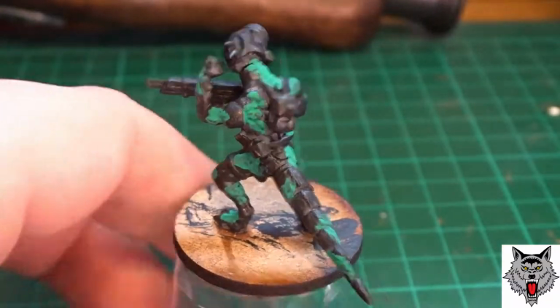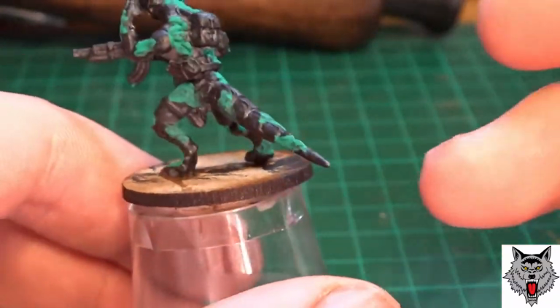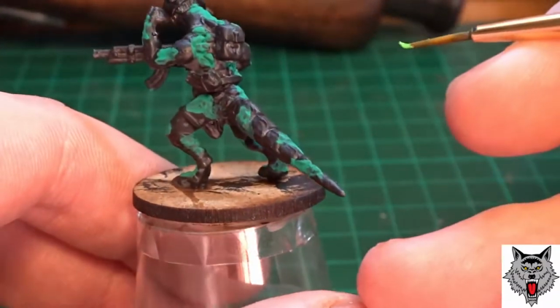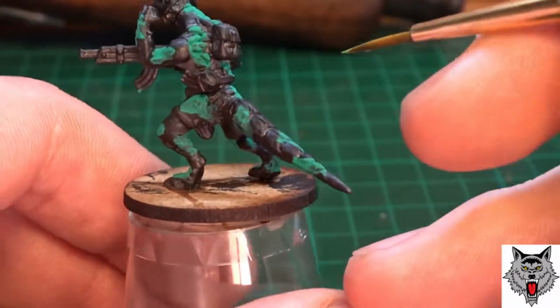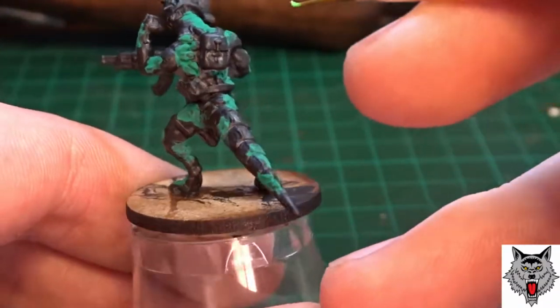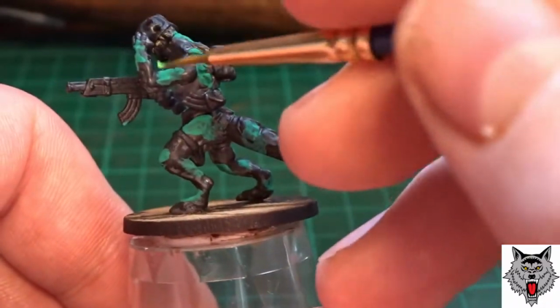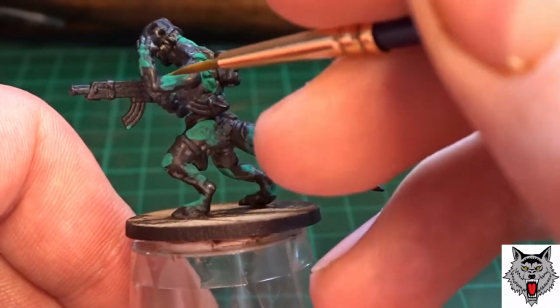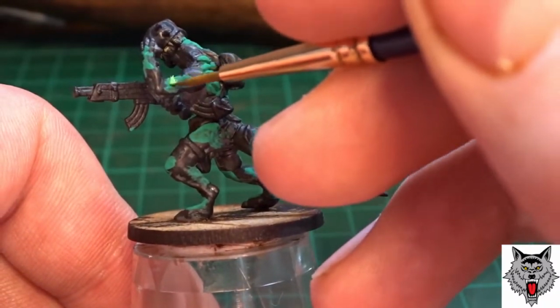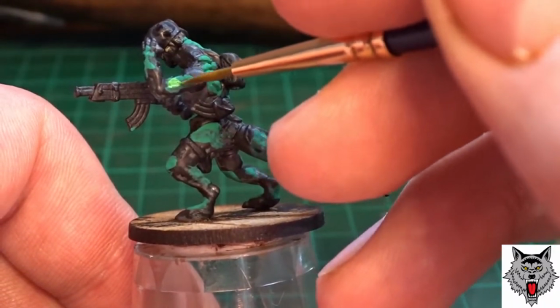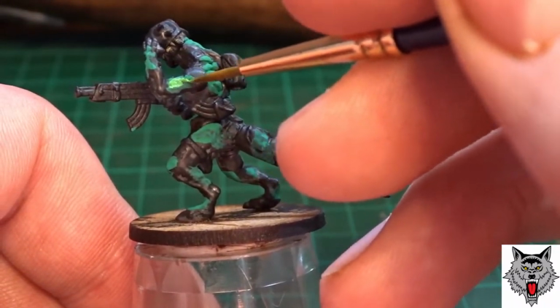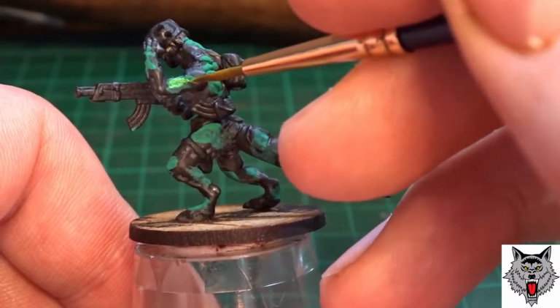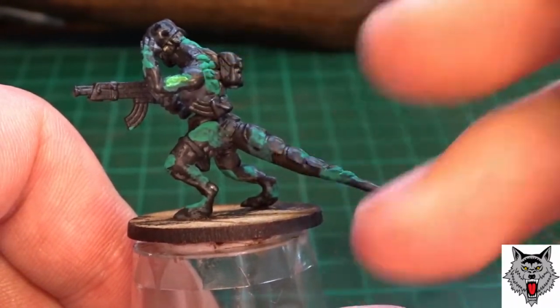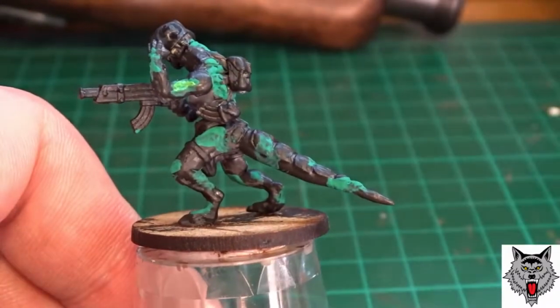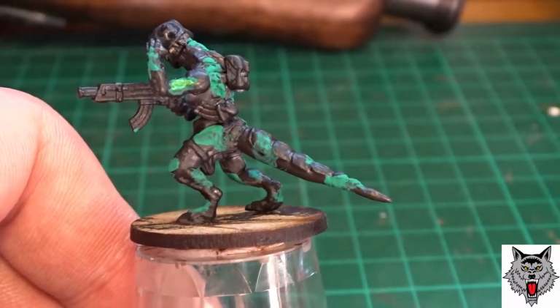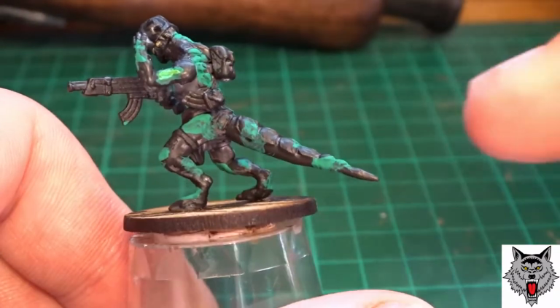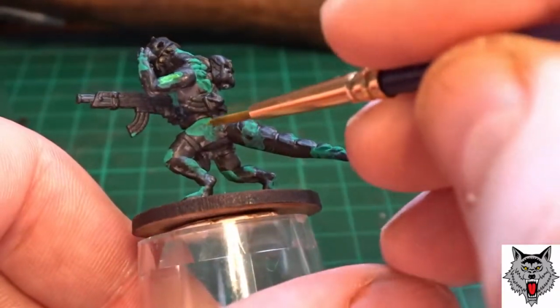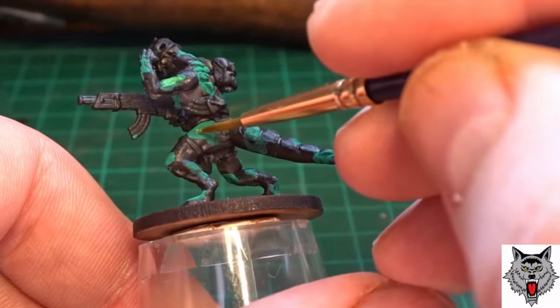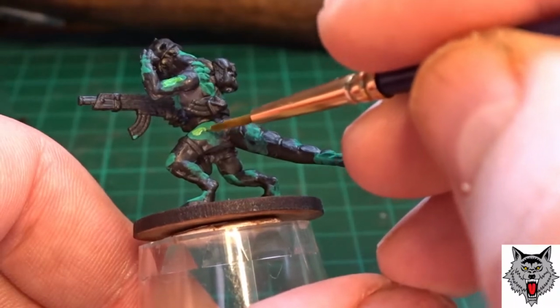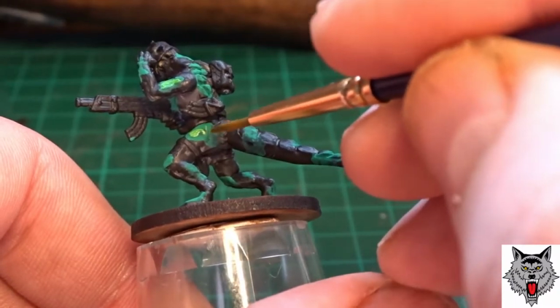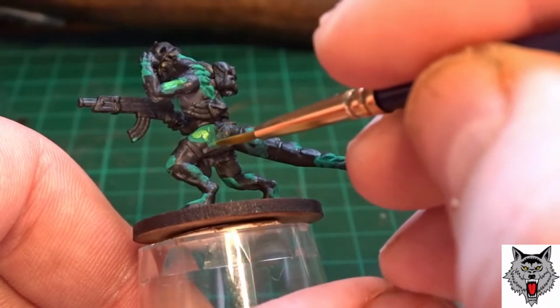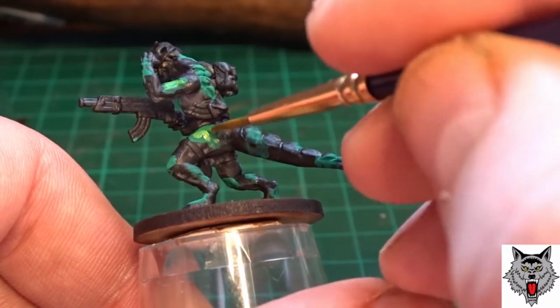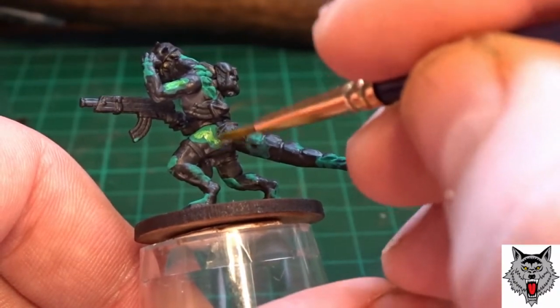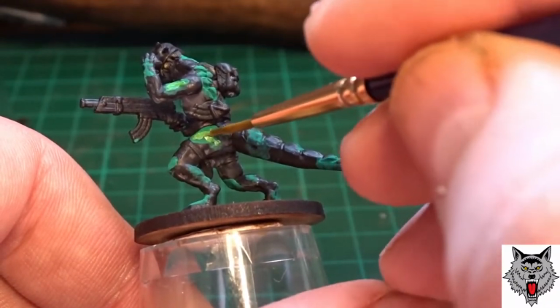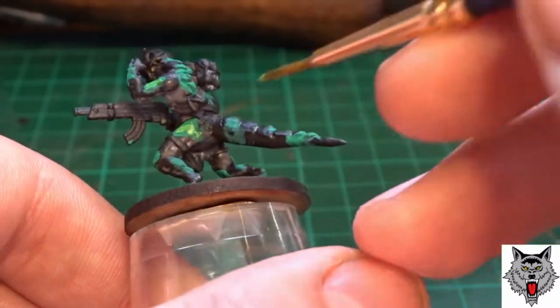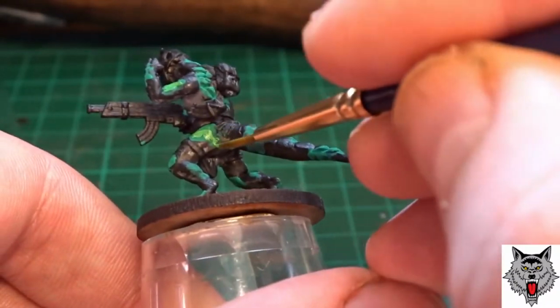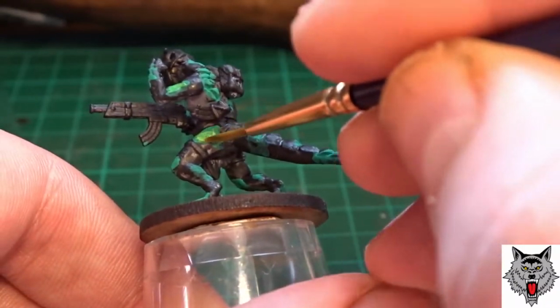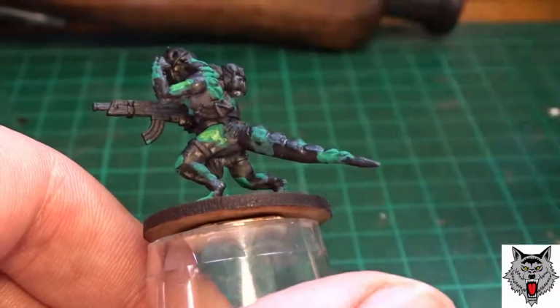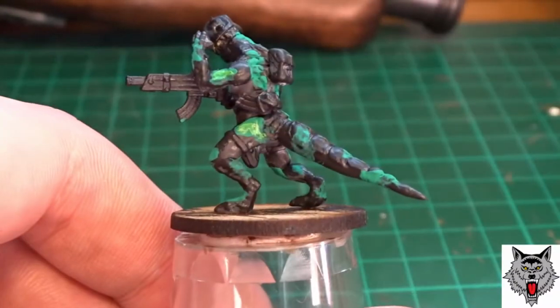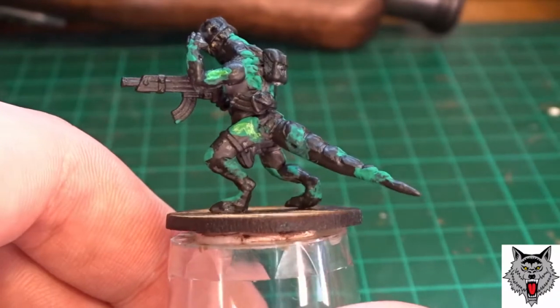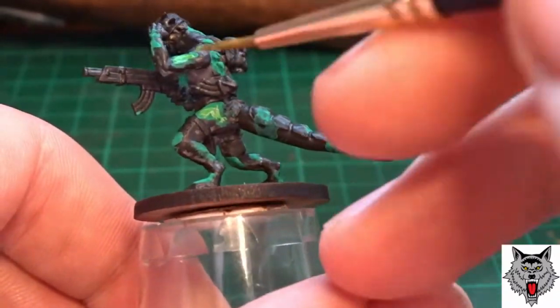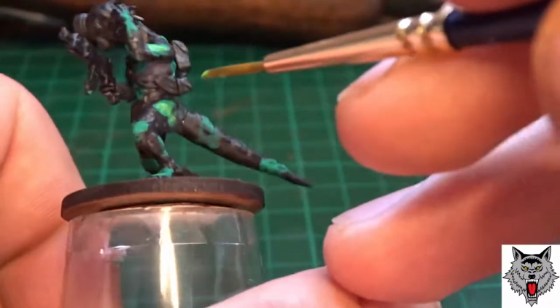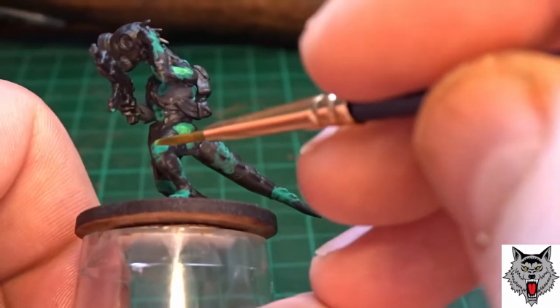Then after those colours are on, I'll take a light green paint and just put a smaller blotch inside of the dark green blotch. So you can still see around the edges the dark green, and in the centre you've got the much lighter green.